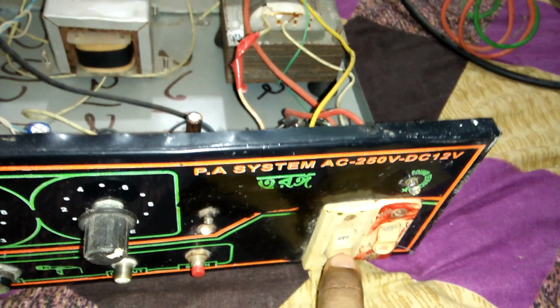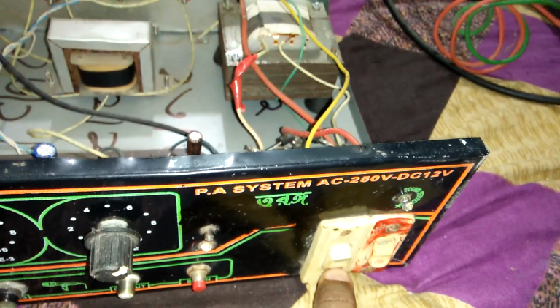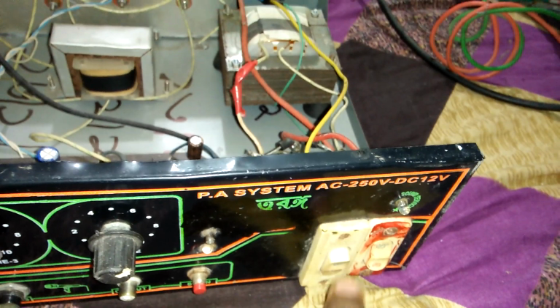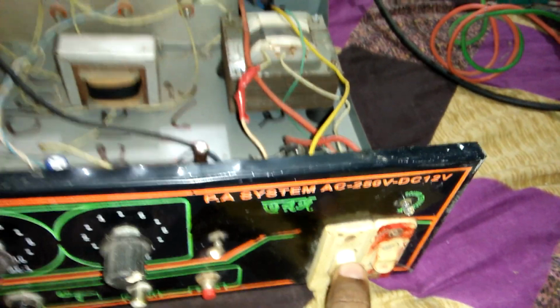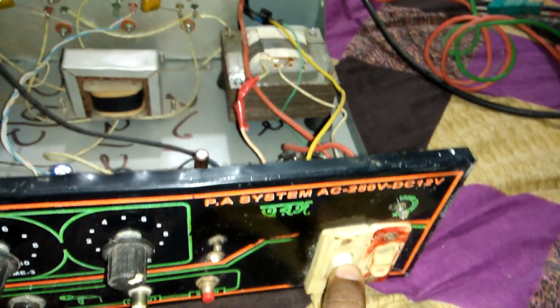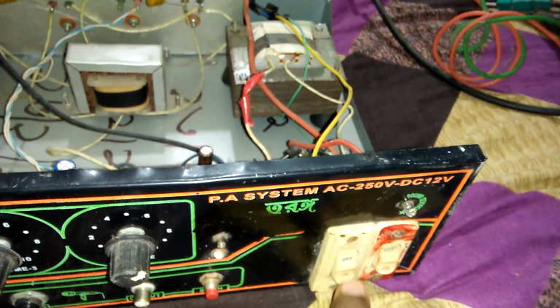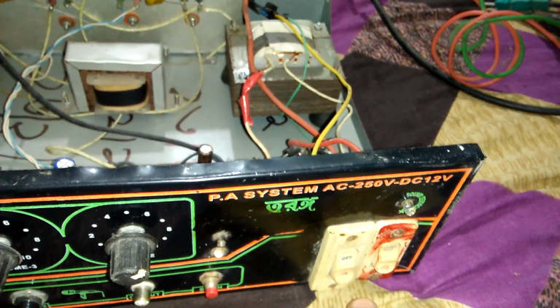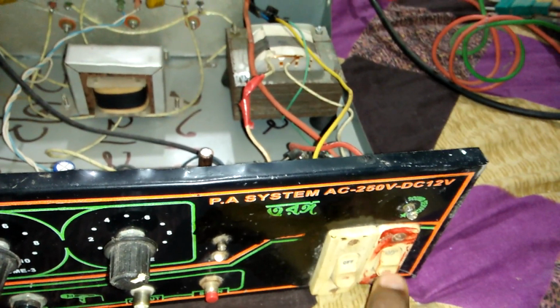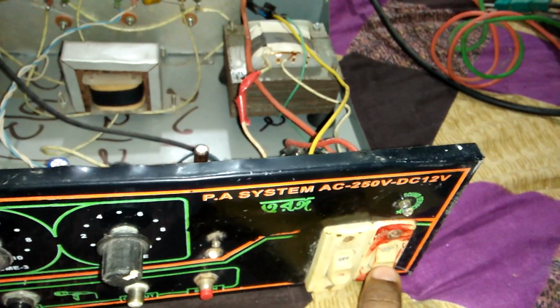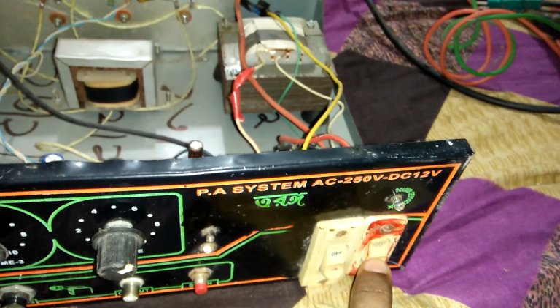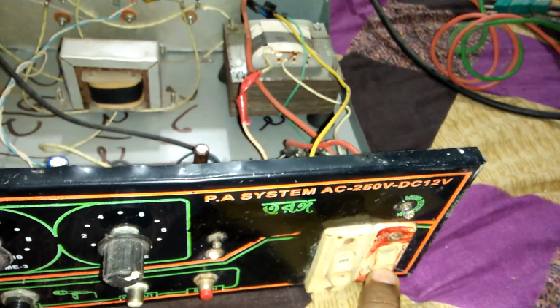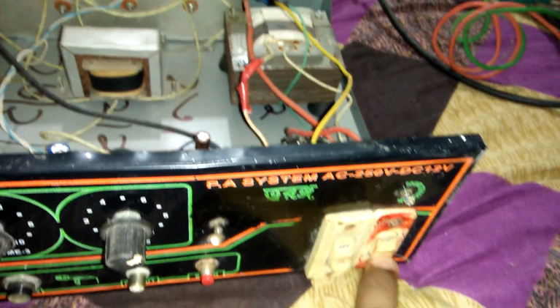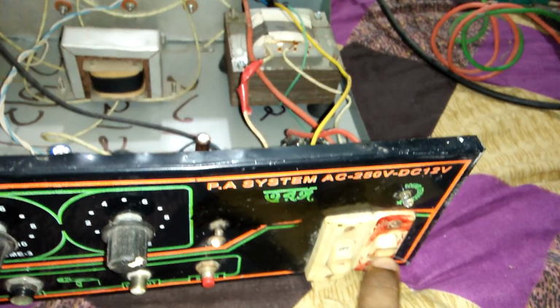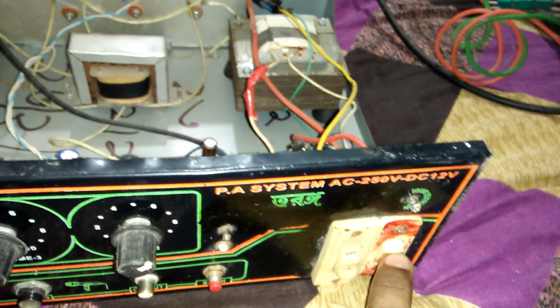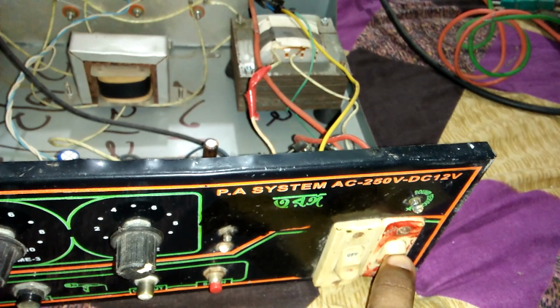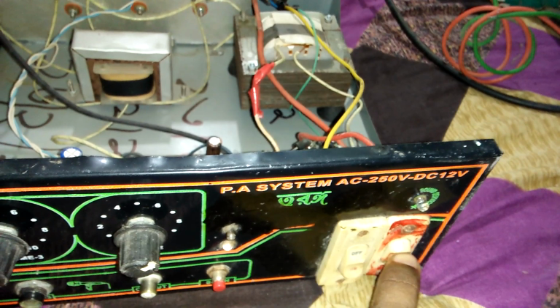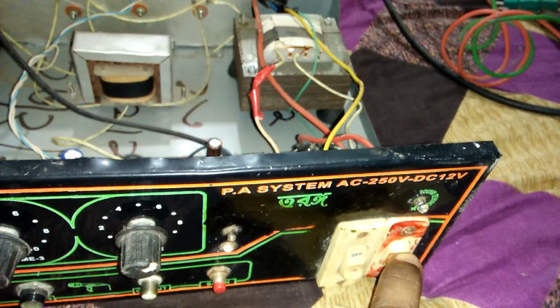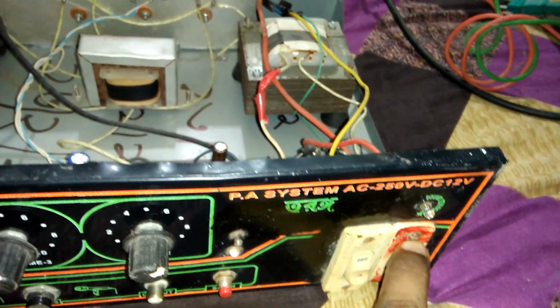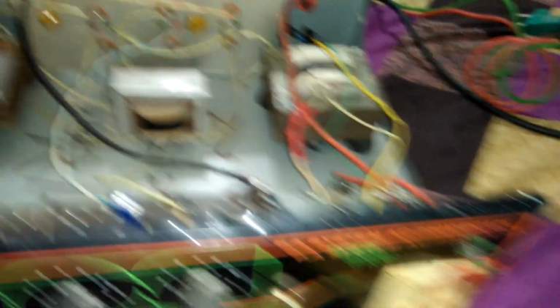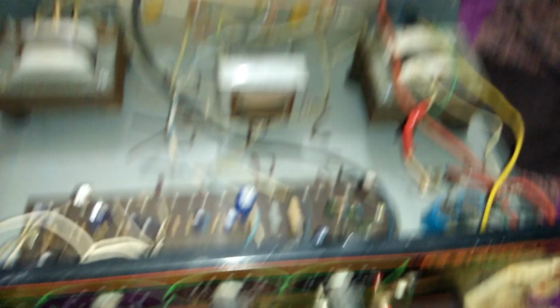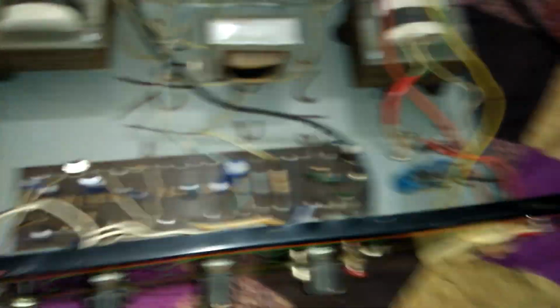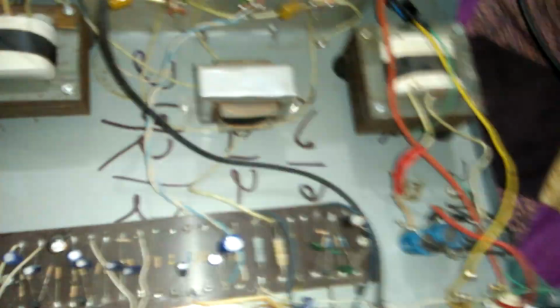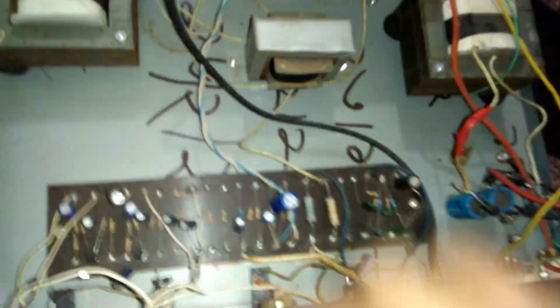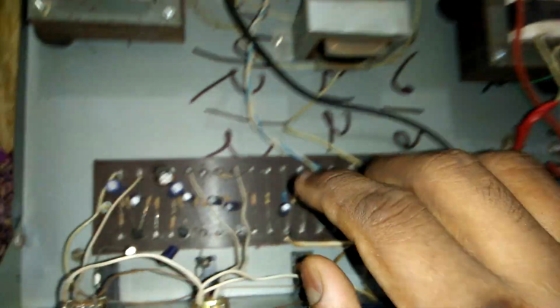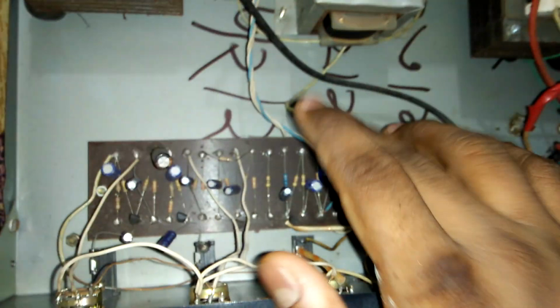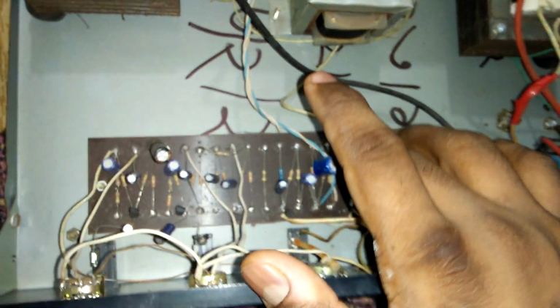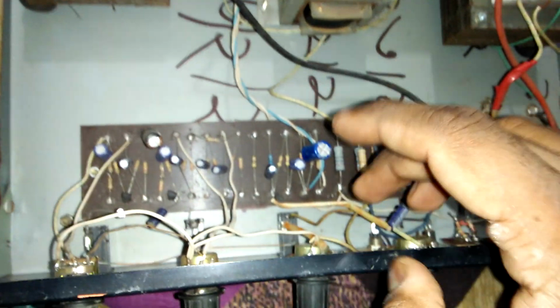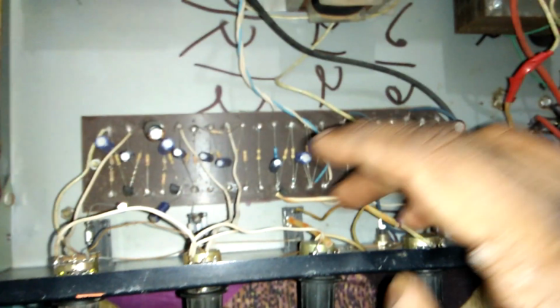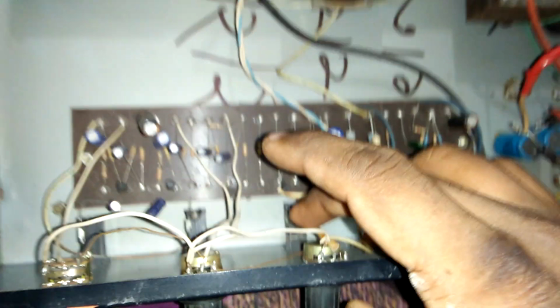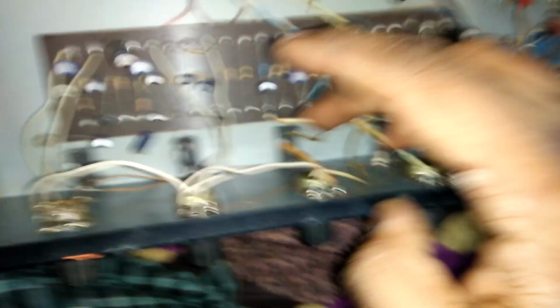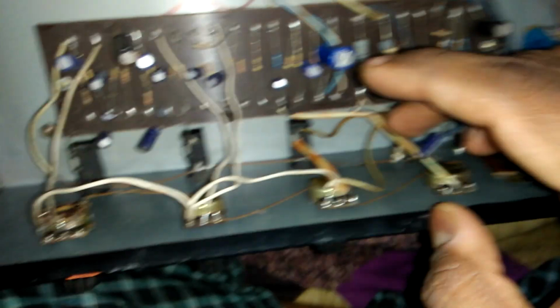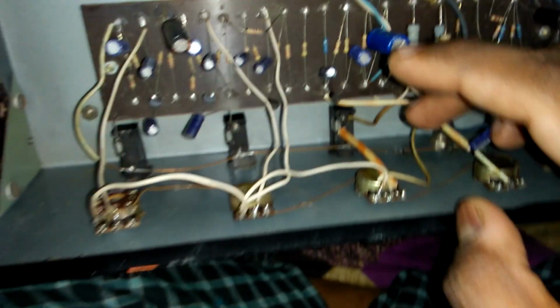This is the AC on/off switch, and this is the DC on/off switch. Now we see our volume controls.